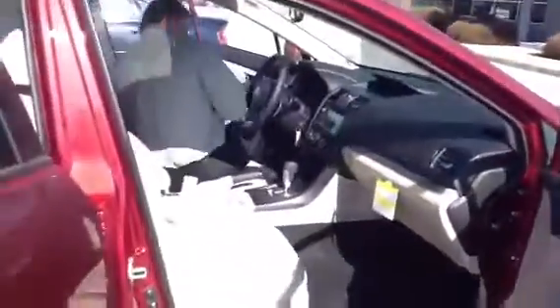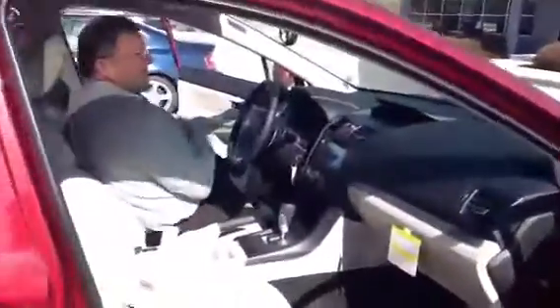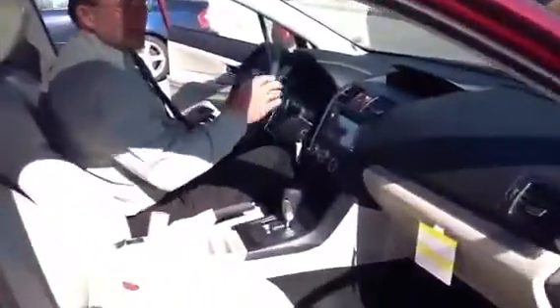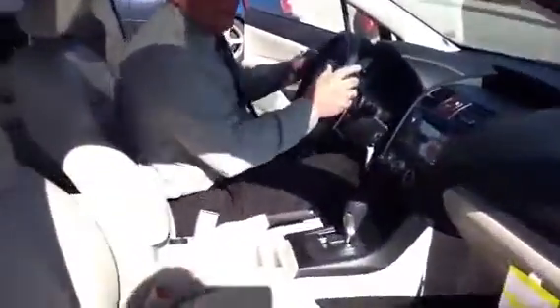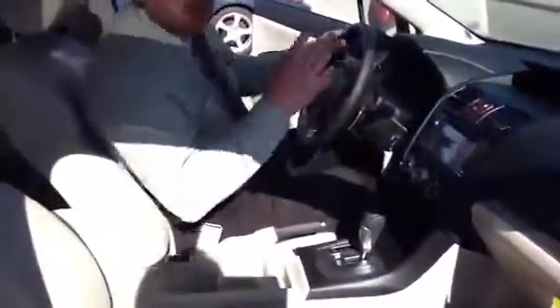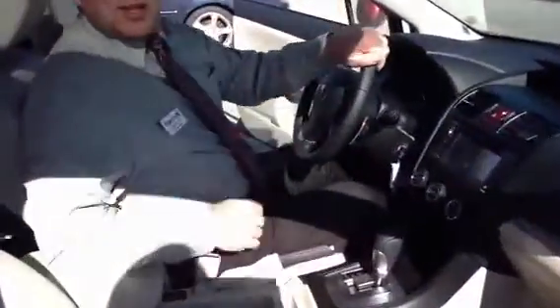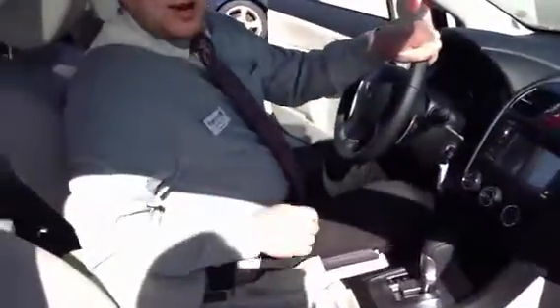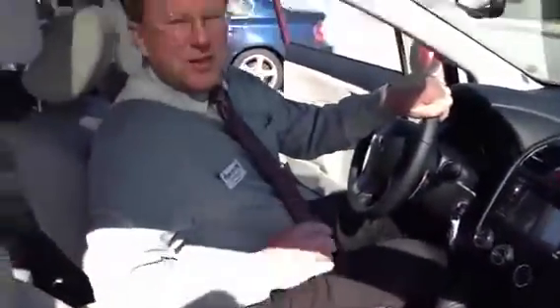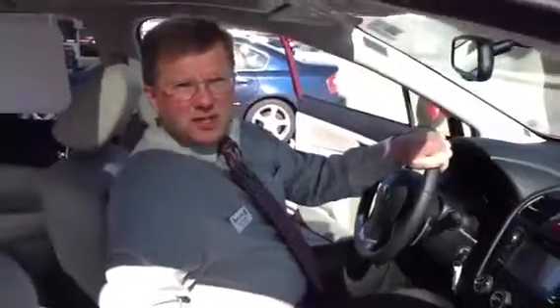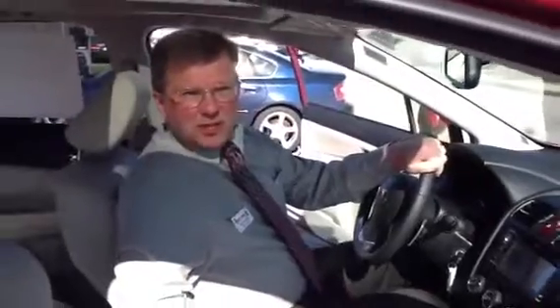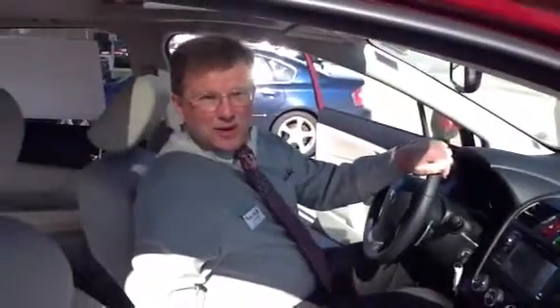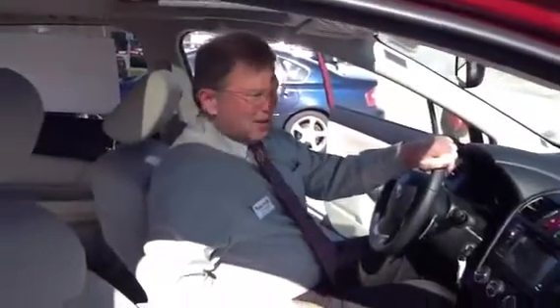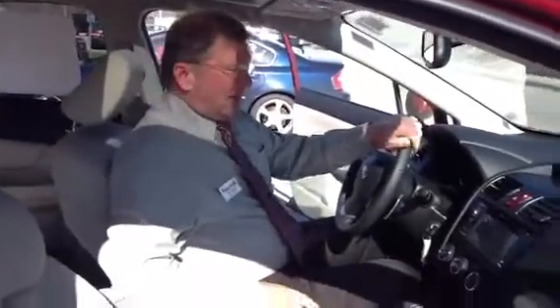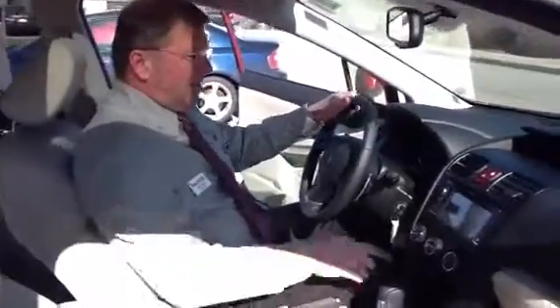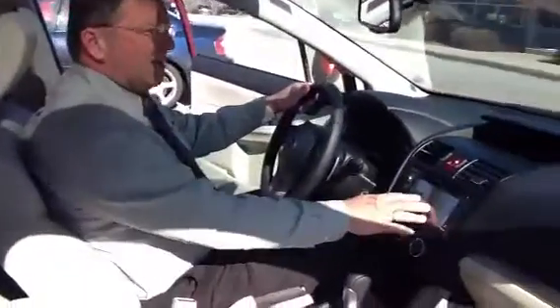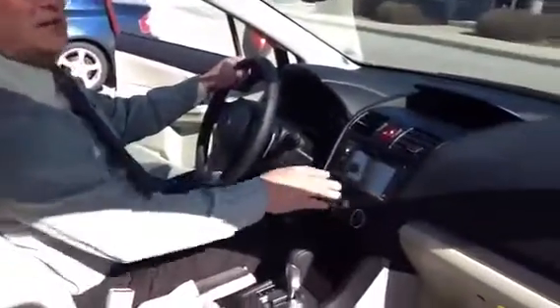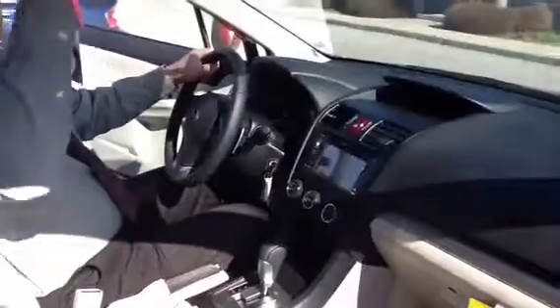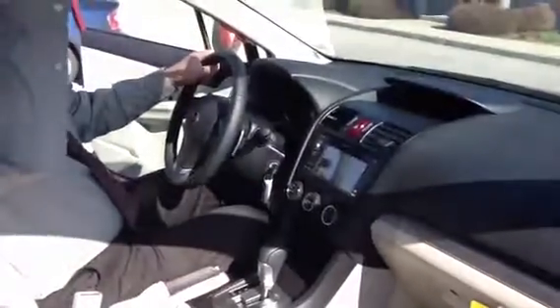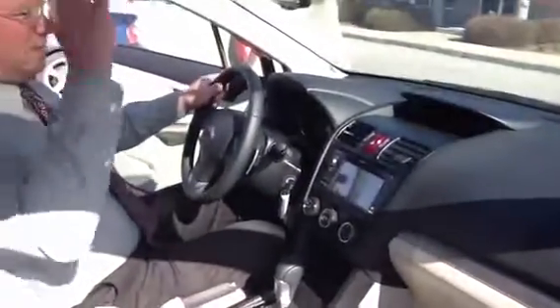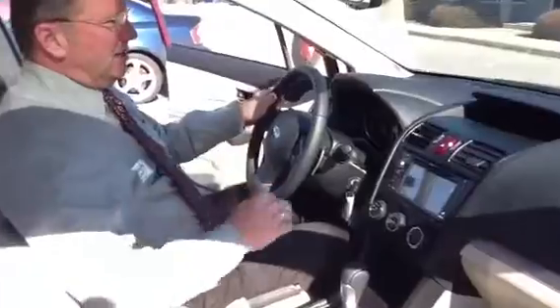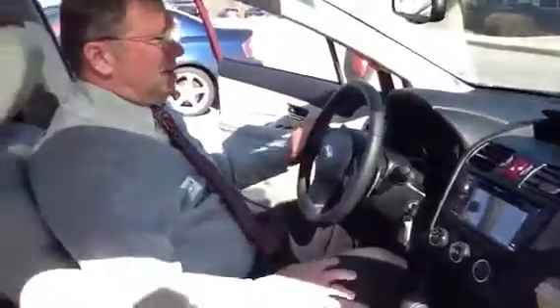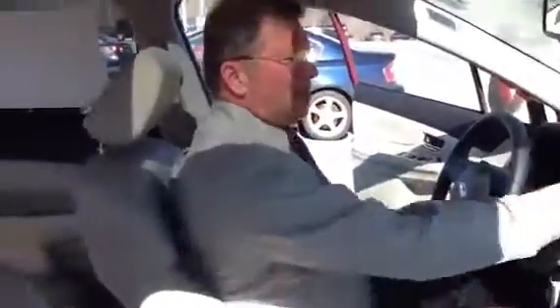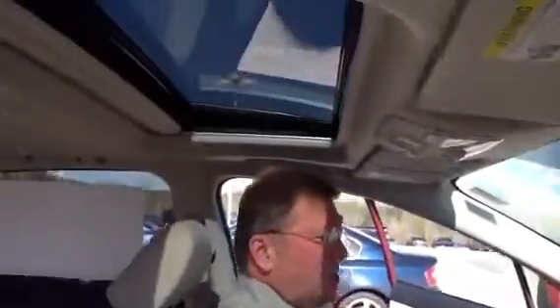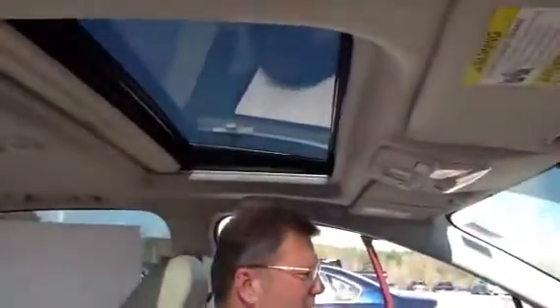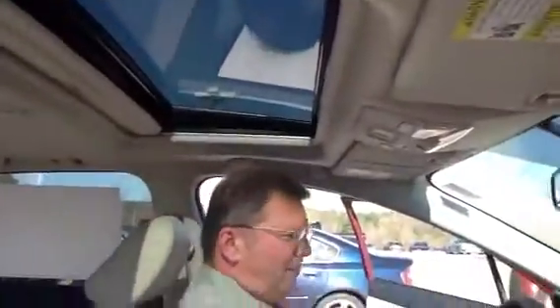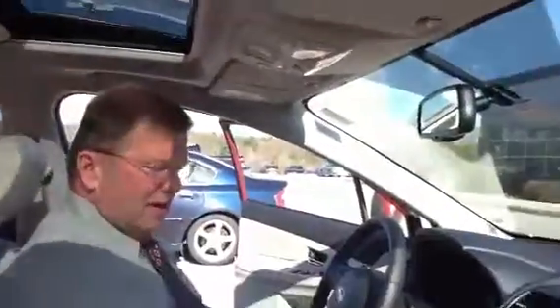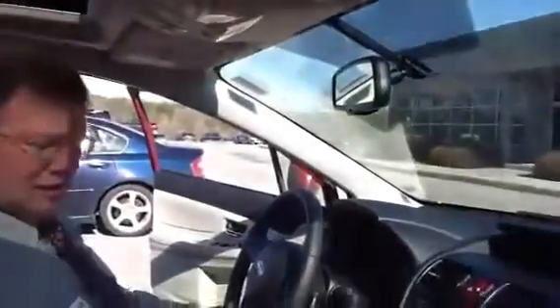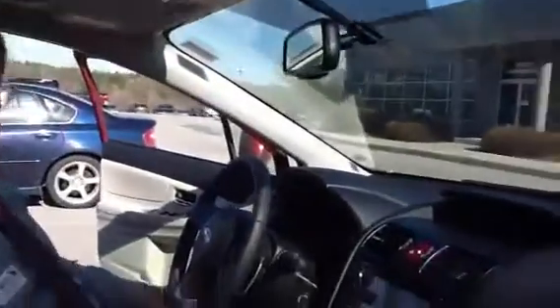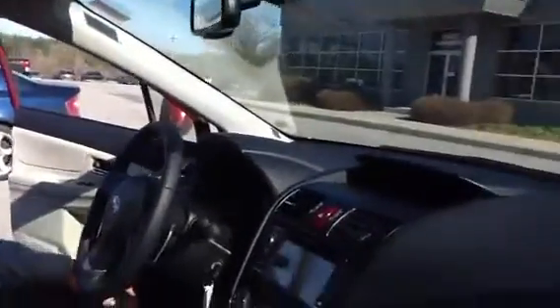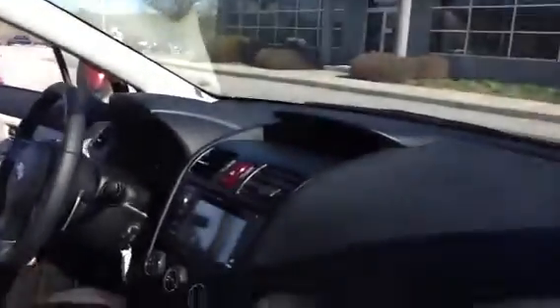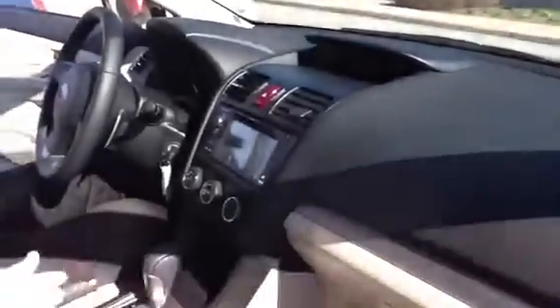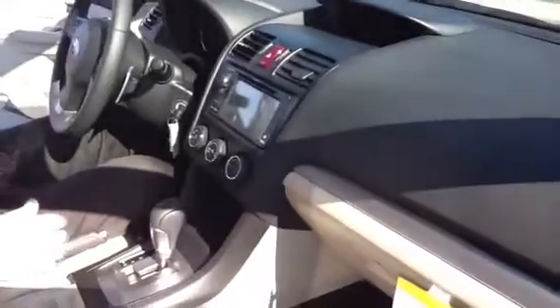The amazing thing, Amanda, is inside this car is just like the white one. You've got the navigation, the moonroof you were speaking of, the information display right up front, leather heated seats, and power seats.